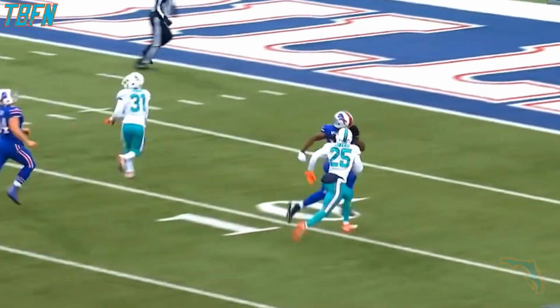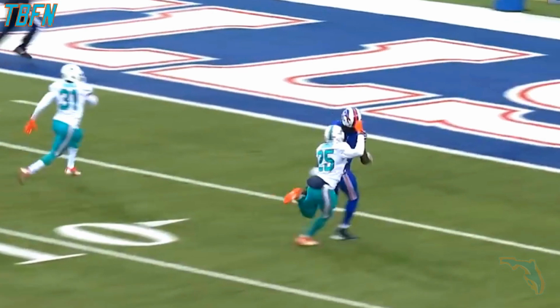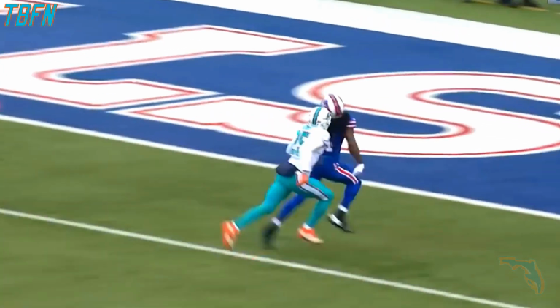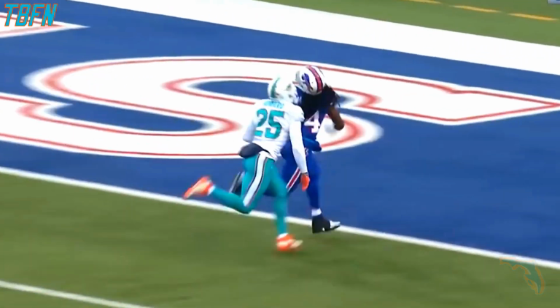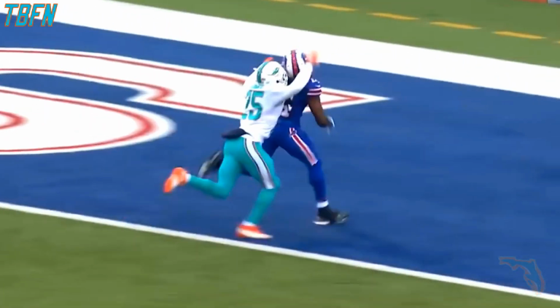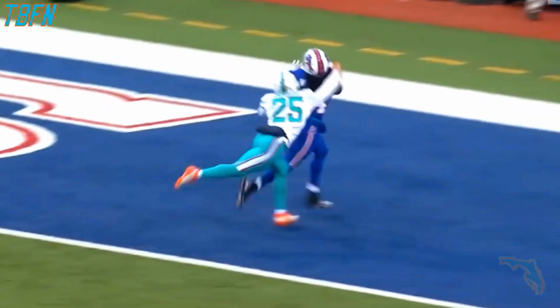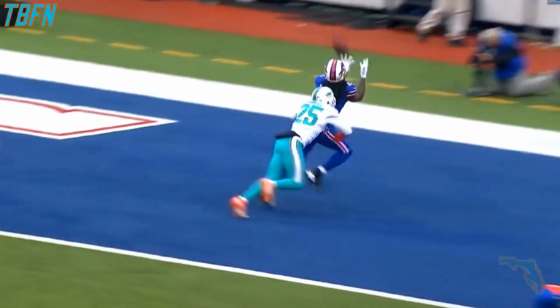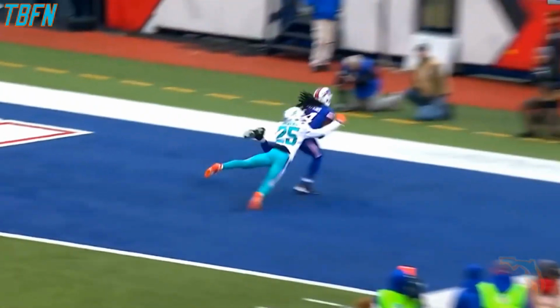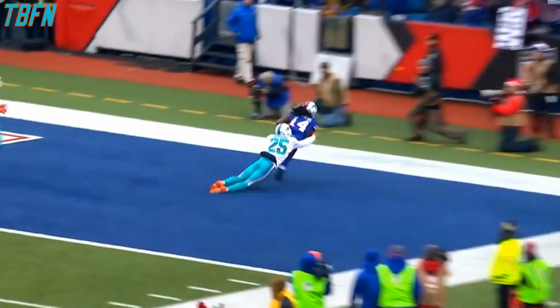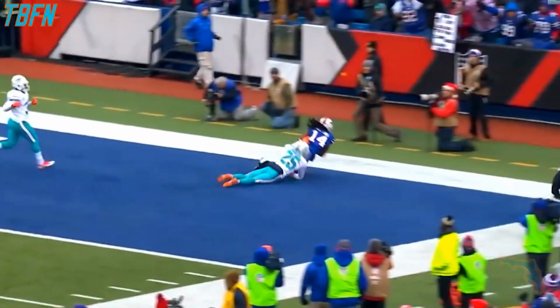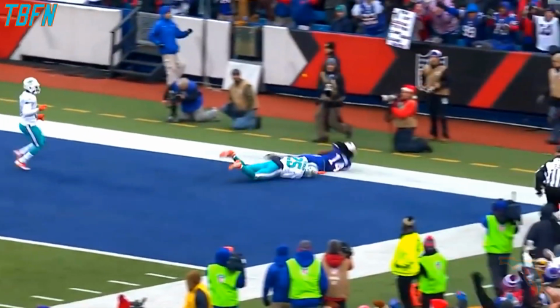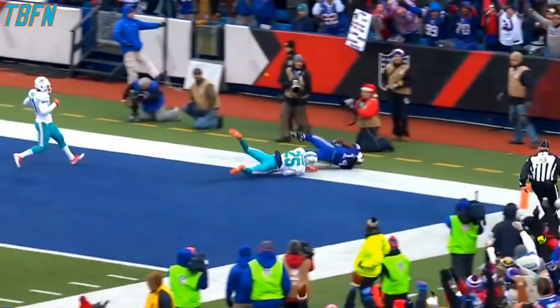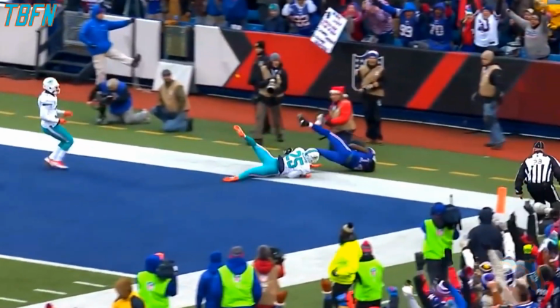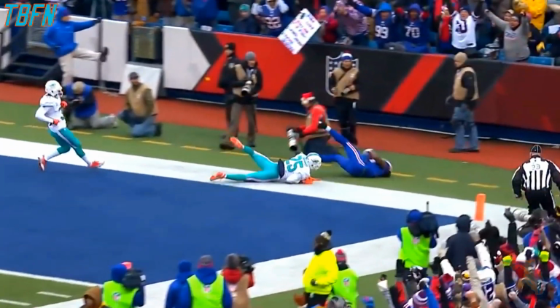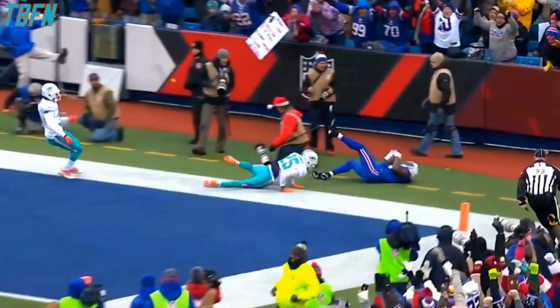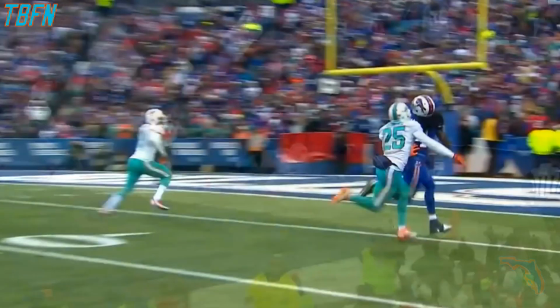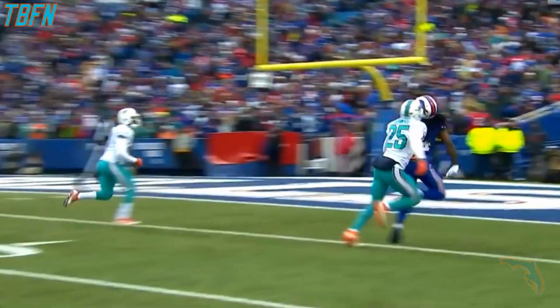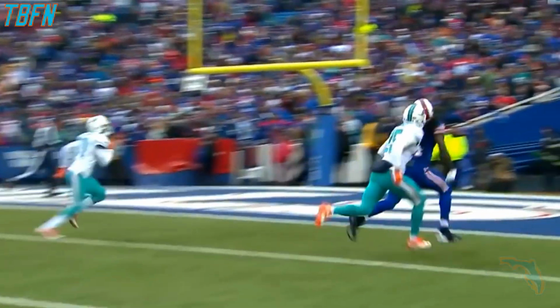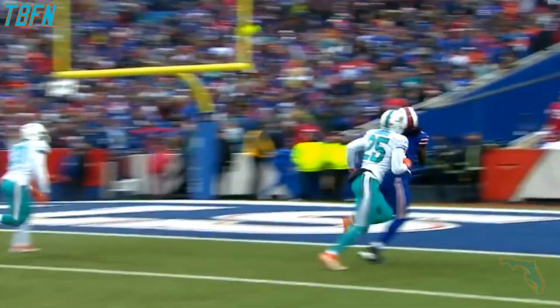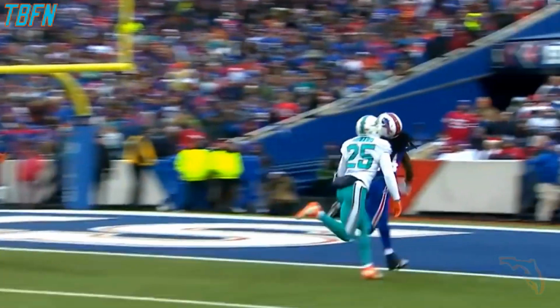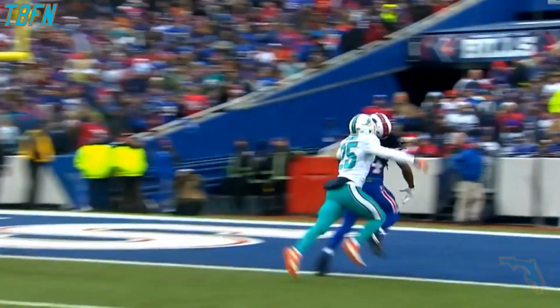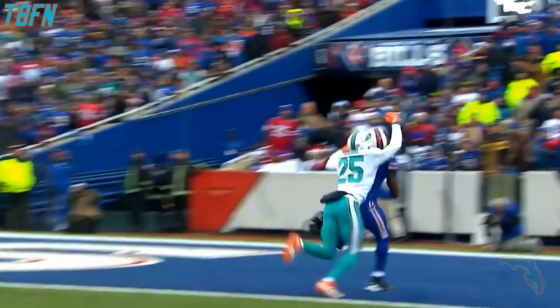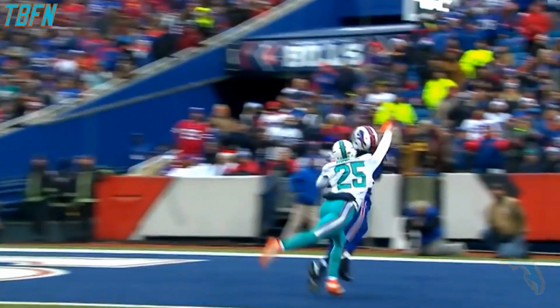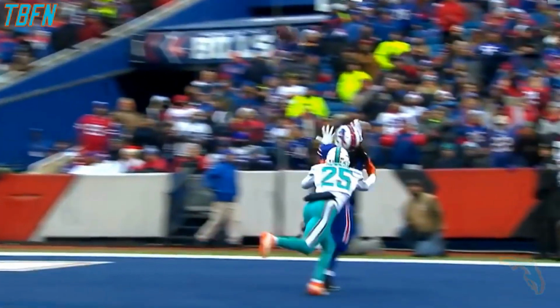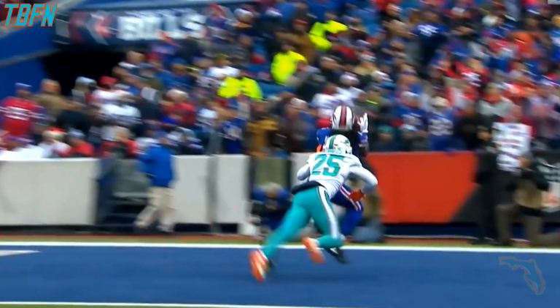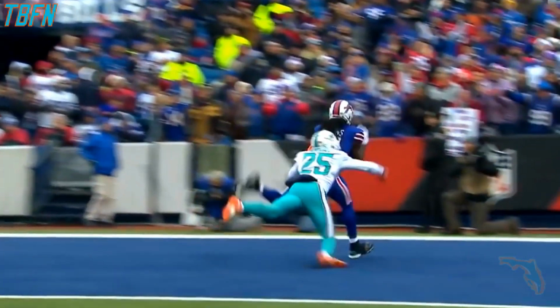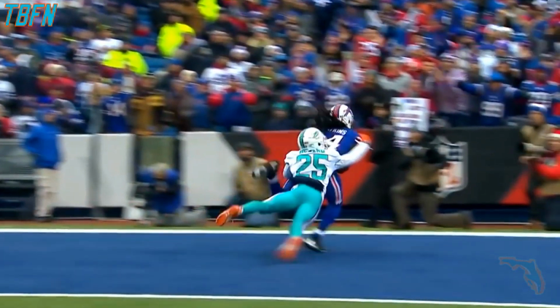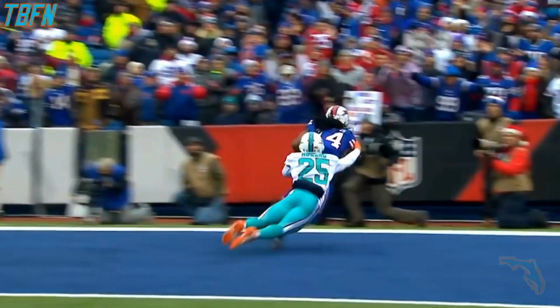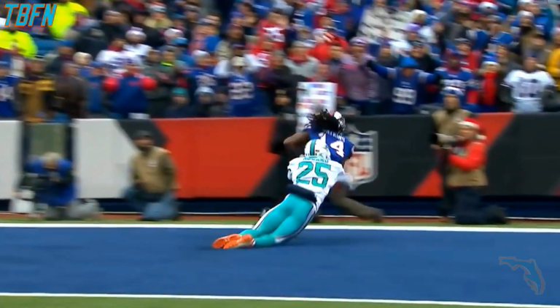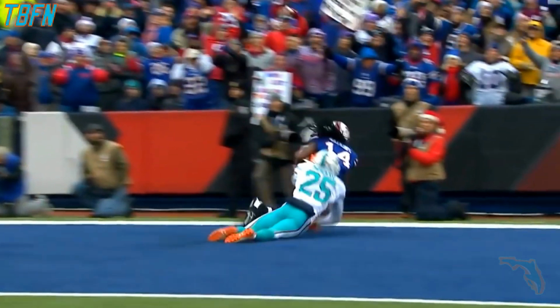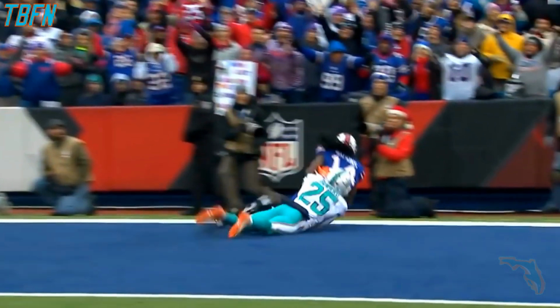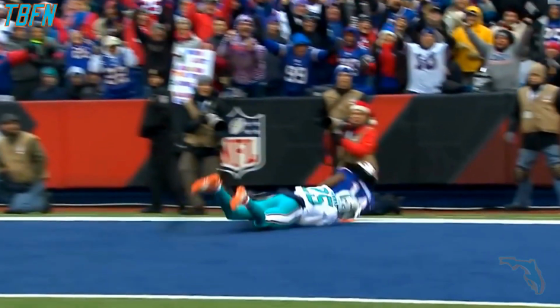A year ago, Tyrod Taylor was averaging eight yards per attempt. He secures that ball. There's no bobble with the football as he goes to the ground. He gets both feet in bounds.